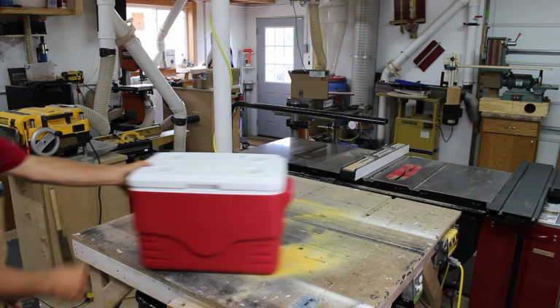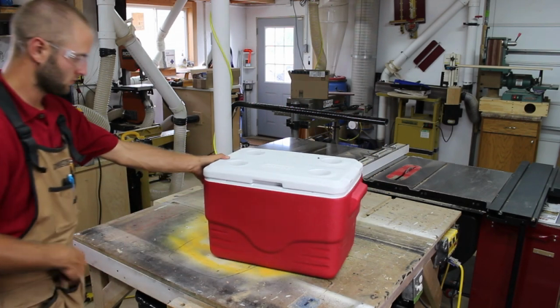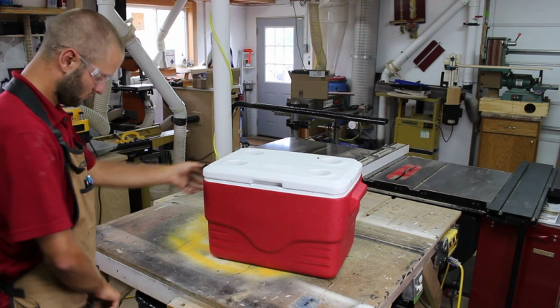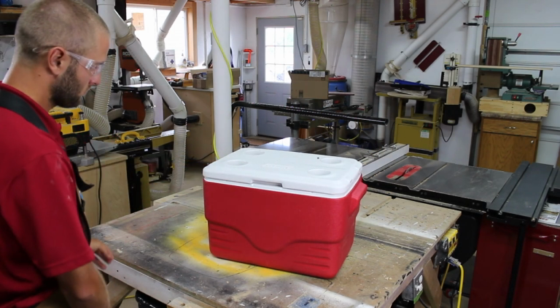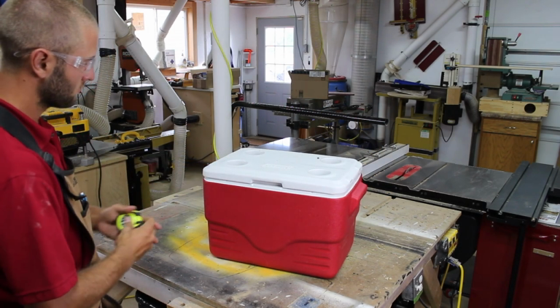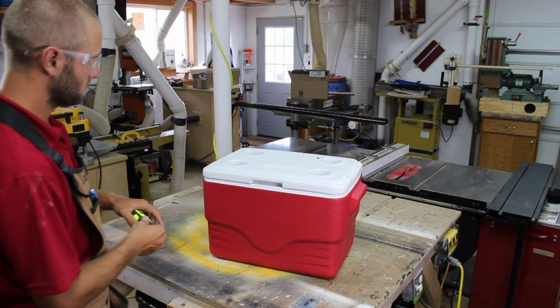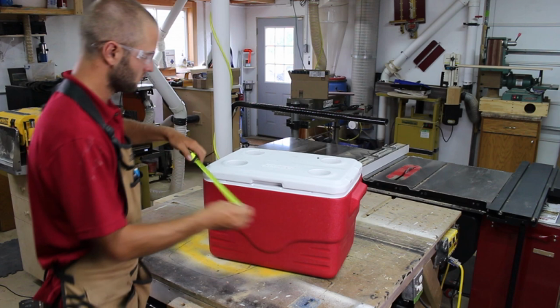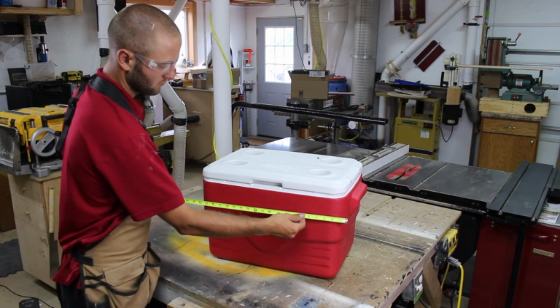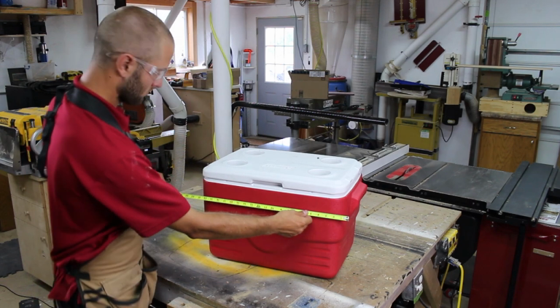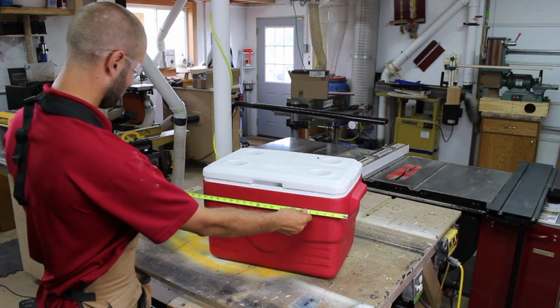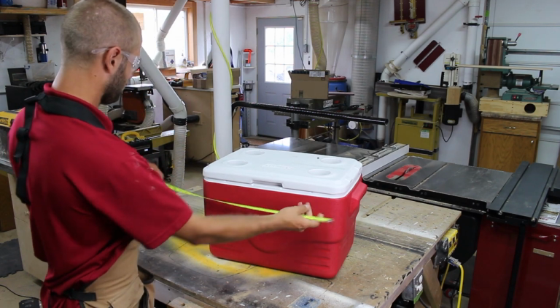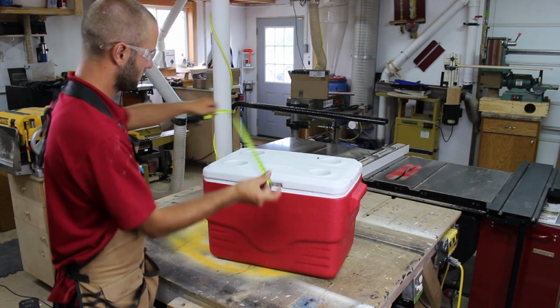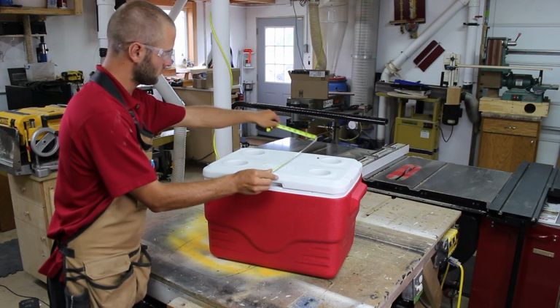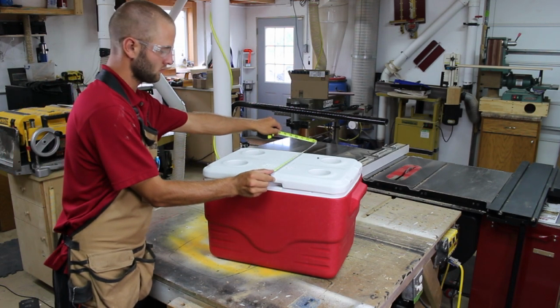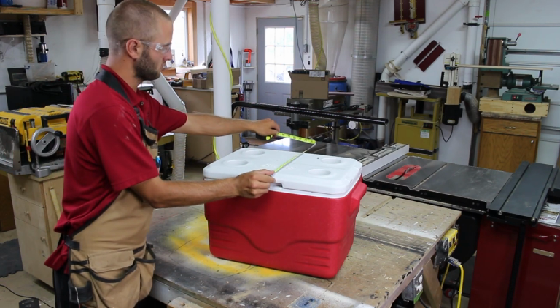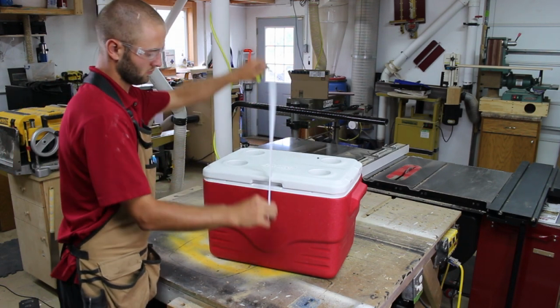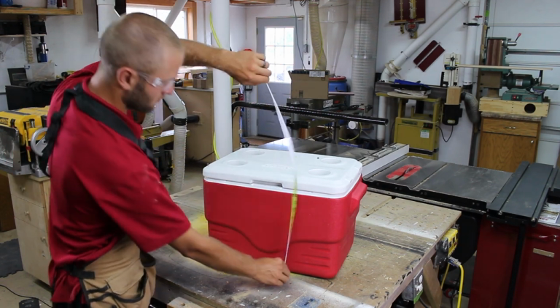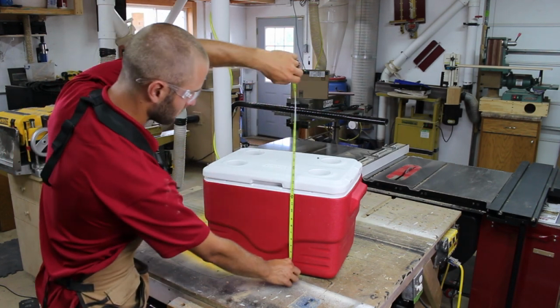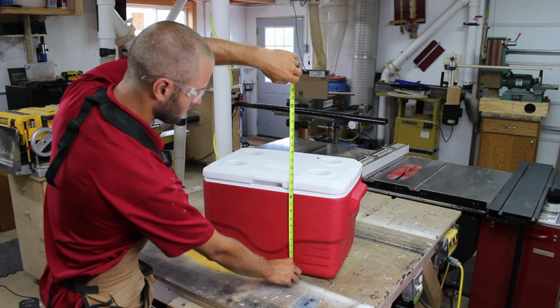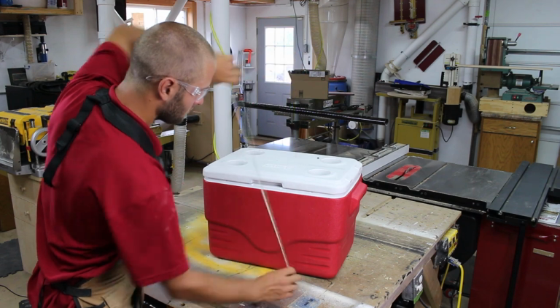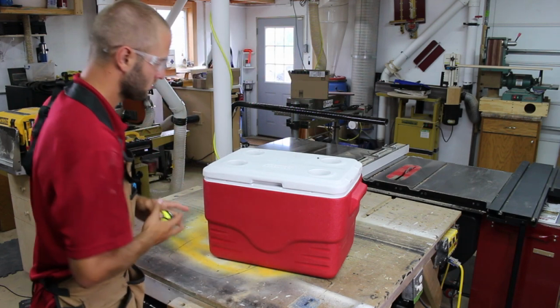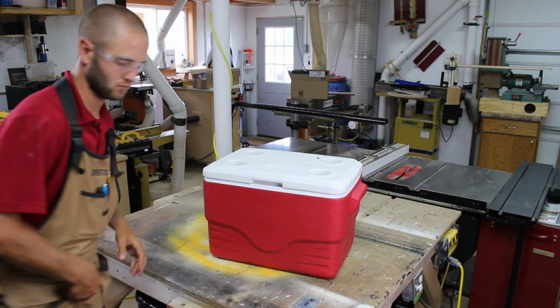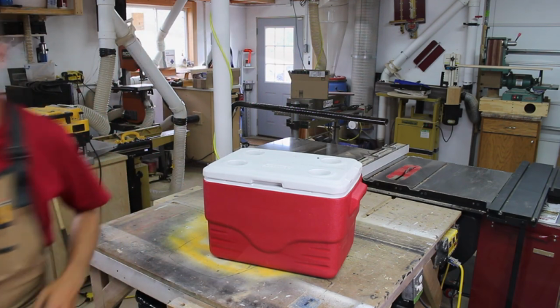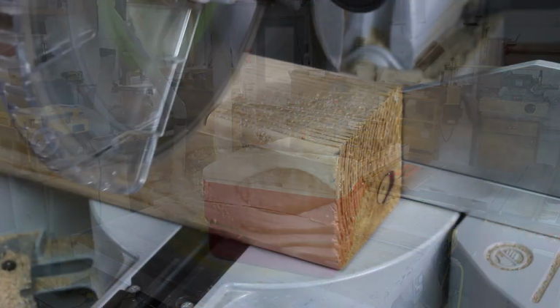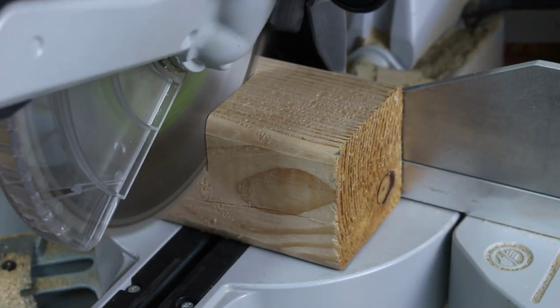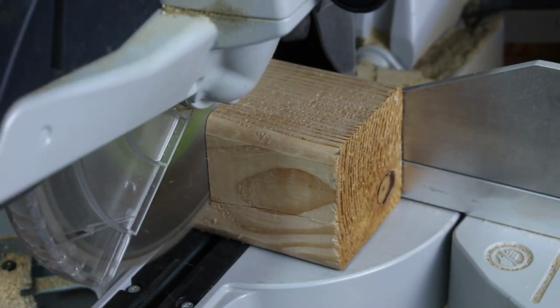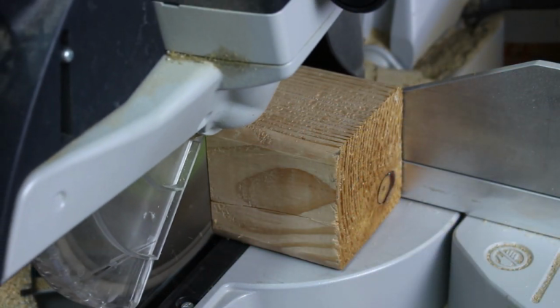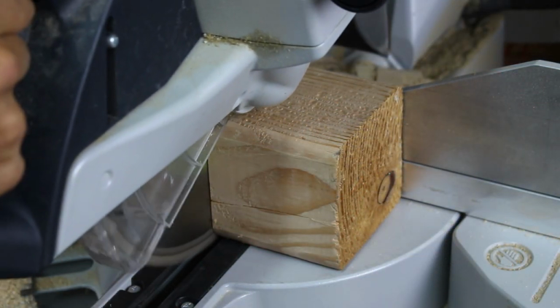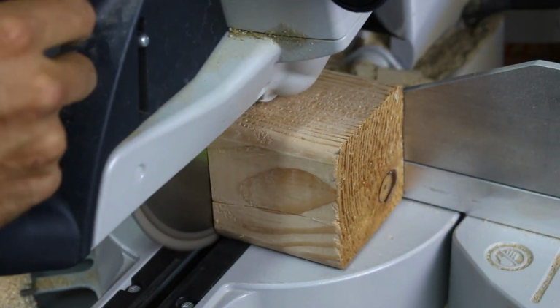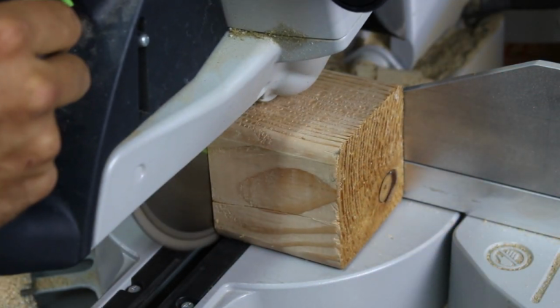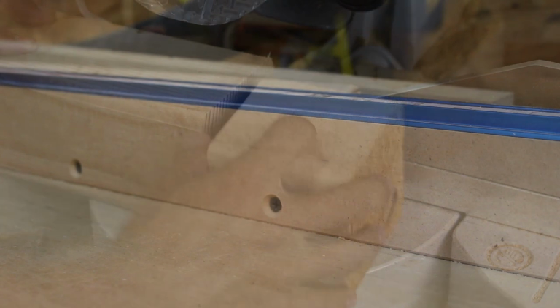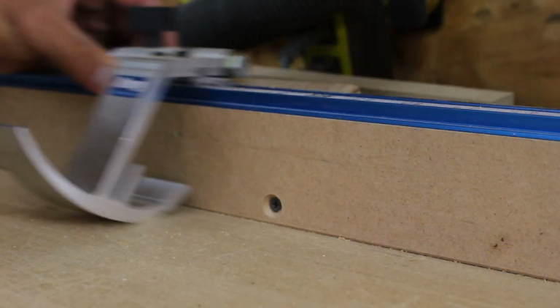I start by measuring a spare cooler I had. I don't make it specifically for this cooler, but I make sure that the final dimensions of the cooler stand can fit this cooler so we can use it before we line it. Once the rough dimensions are in my head I can start cutting some material.